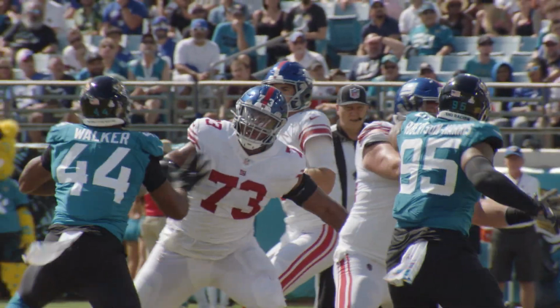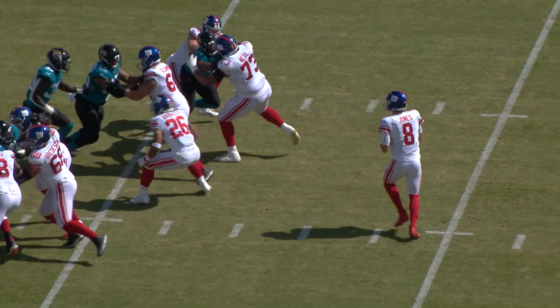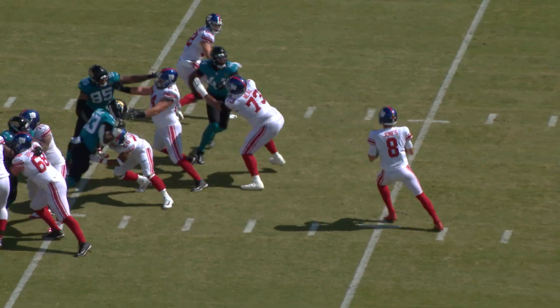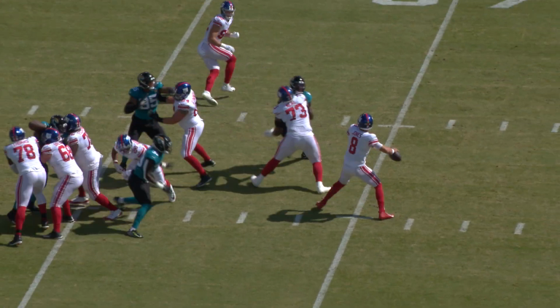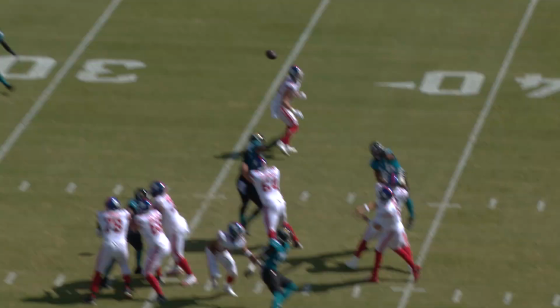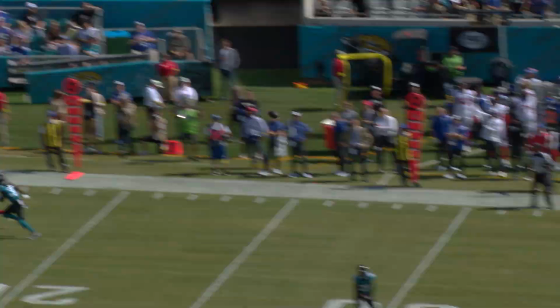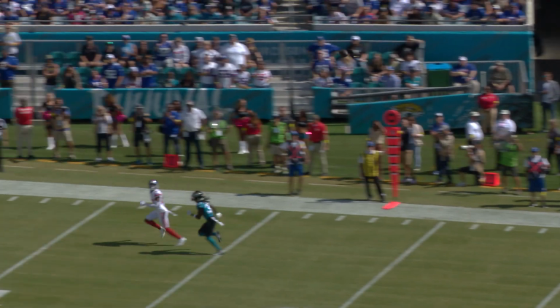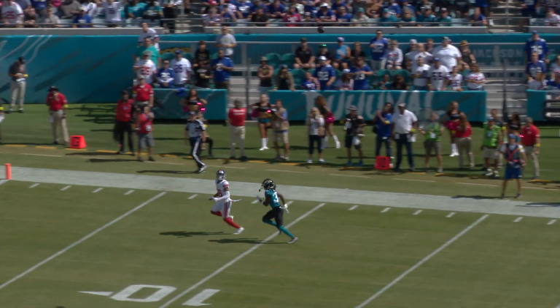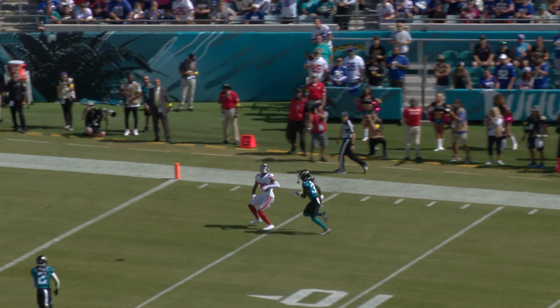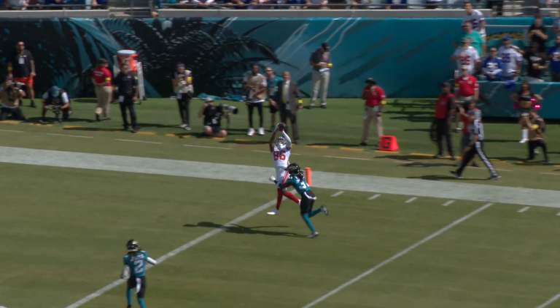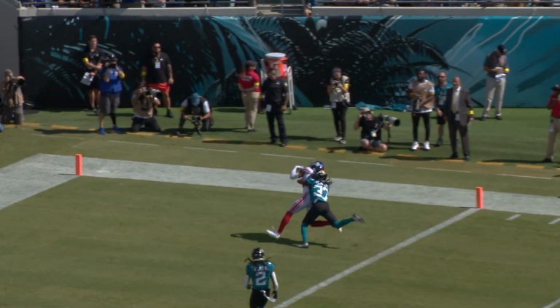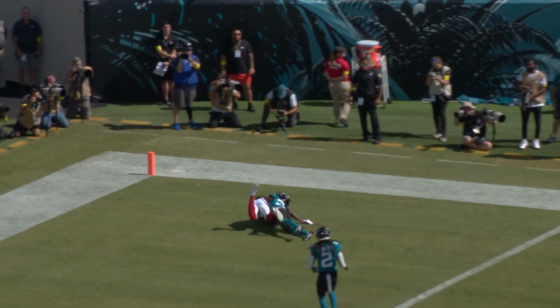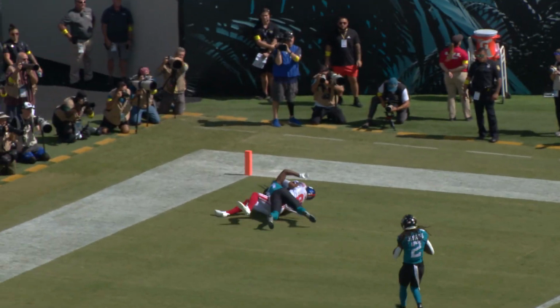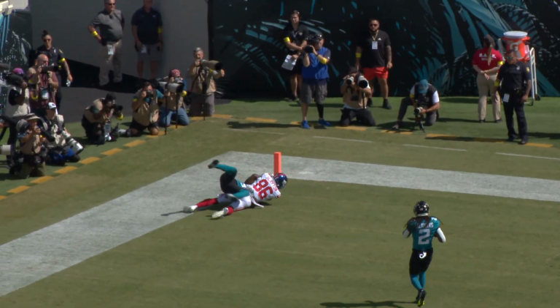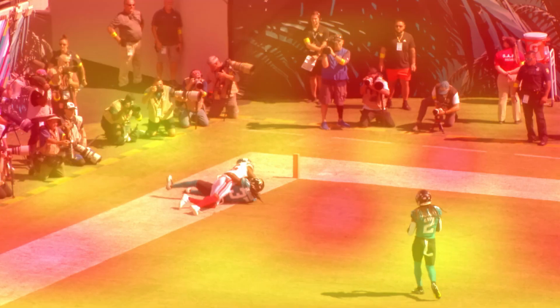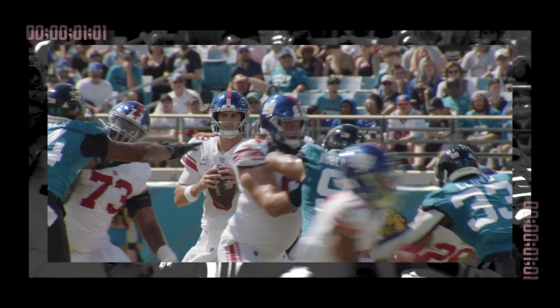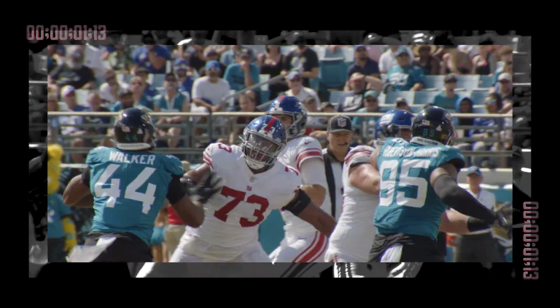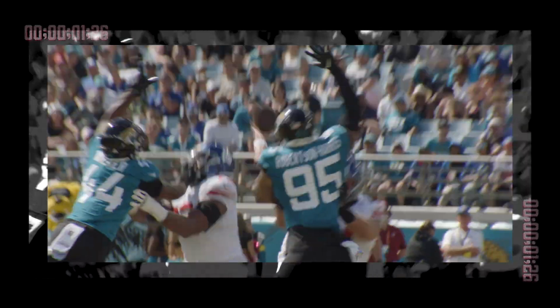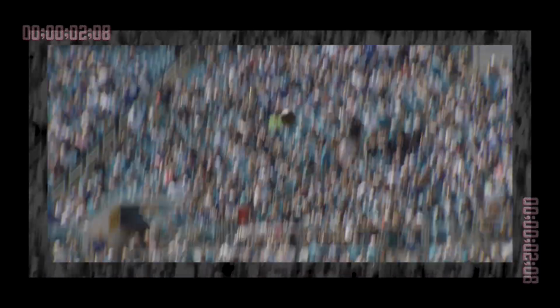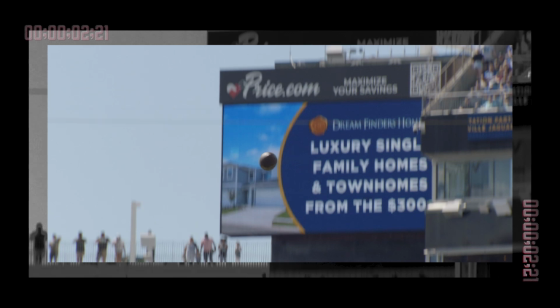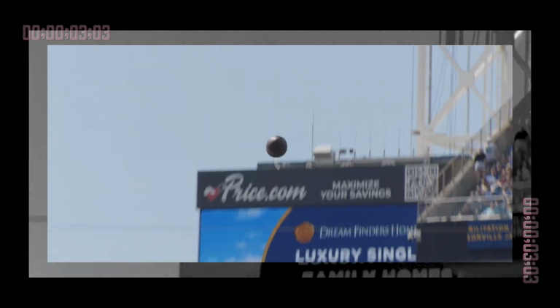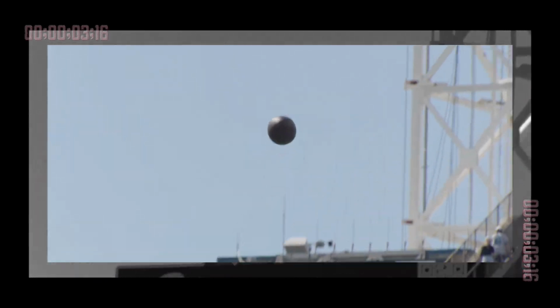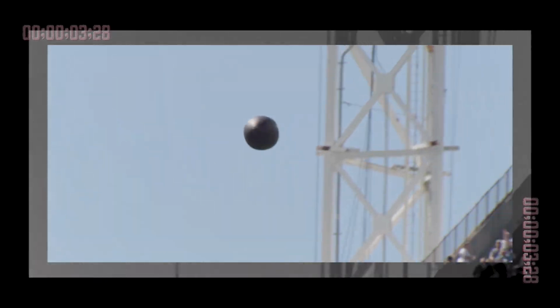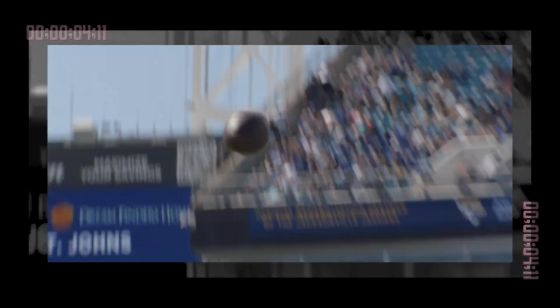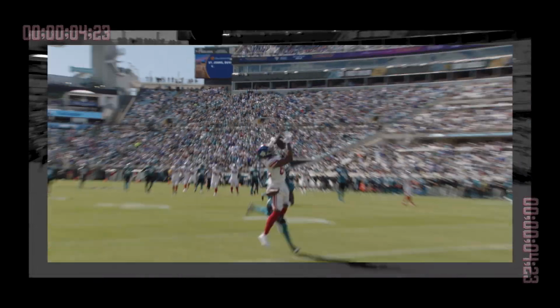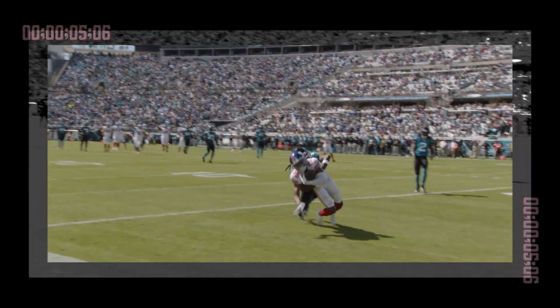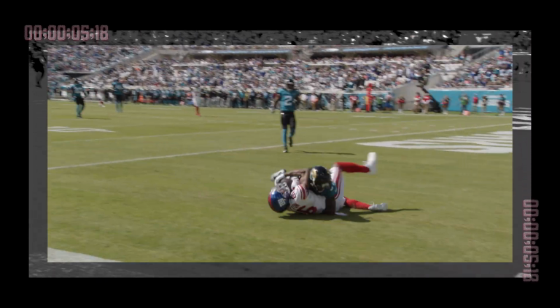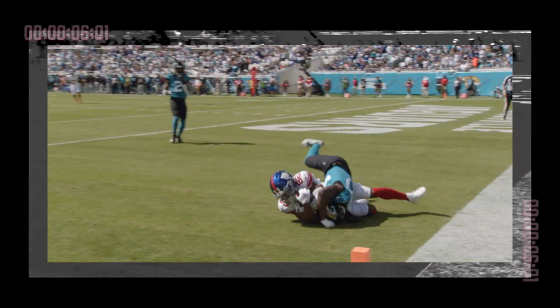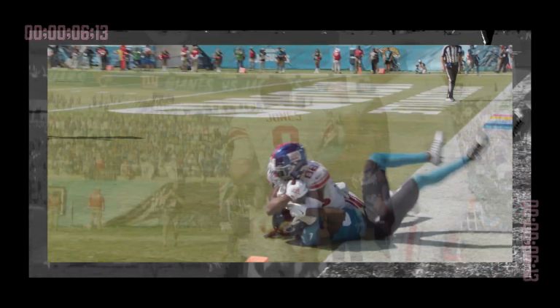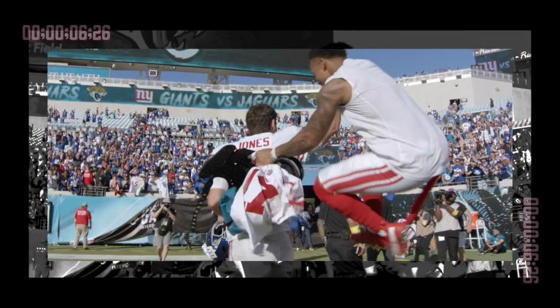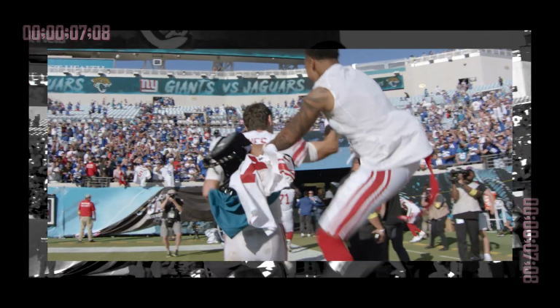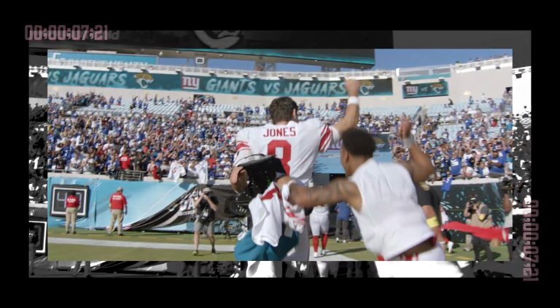Jones back to throw. Fires one deep down the right side. He's got a receiver leaping — and it's caught for the touchdown! Beautifully thrown ball by Daniel Jones. And this is why people are so excited about what number eight's doing right now.